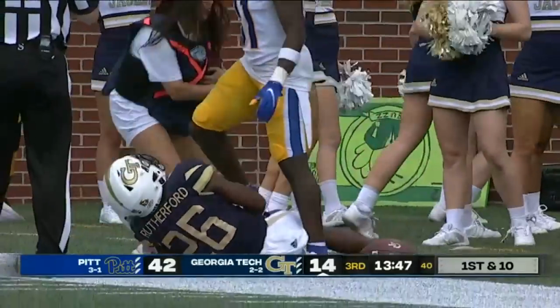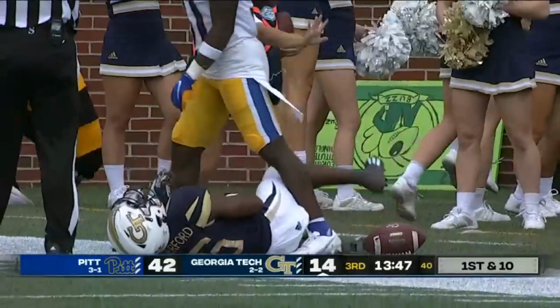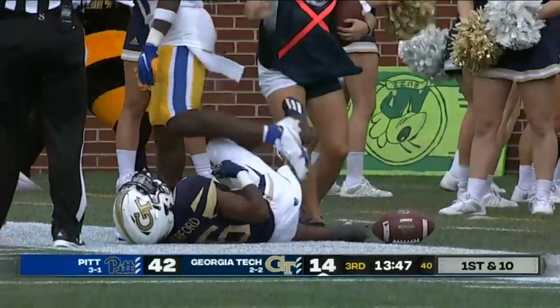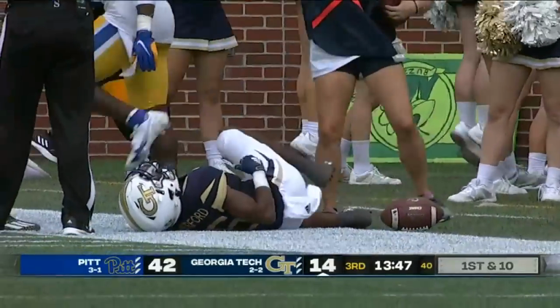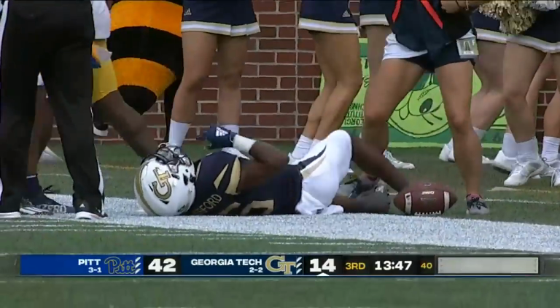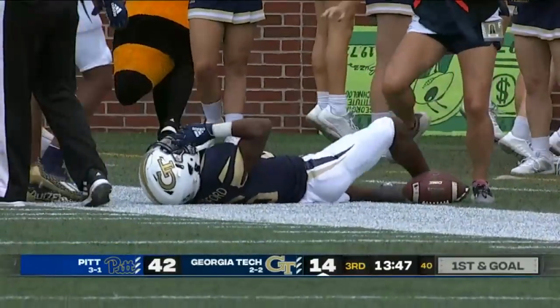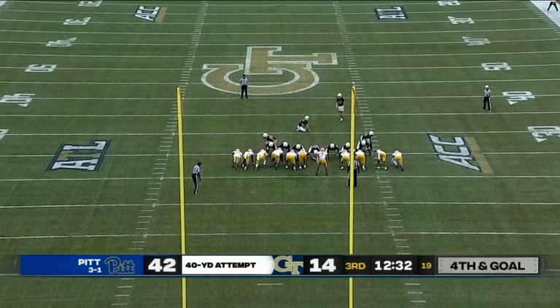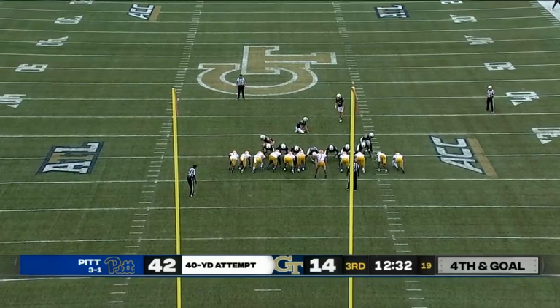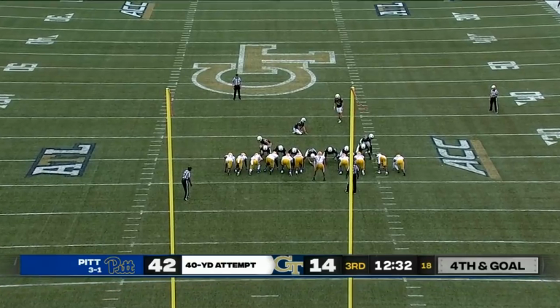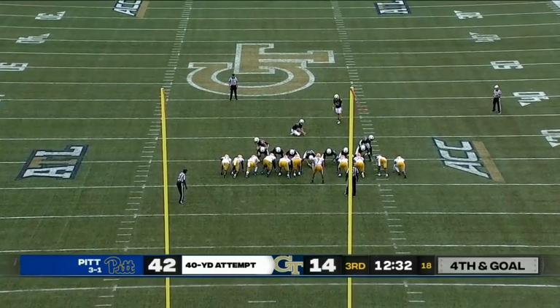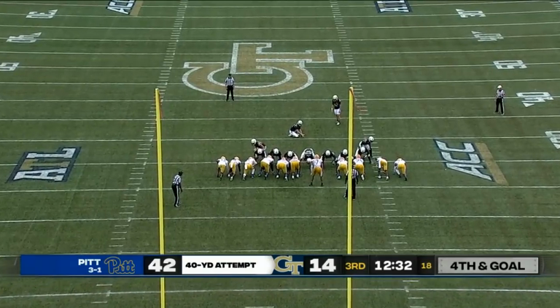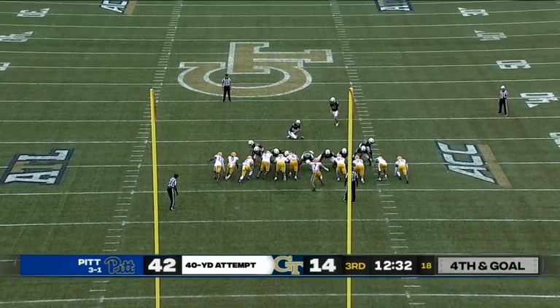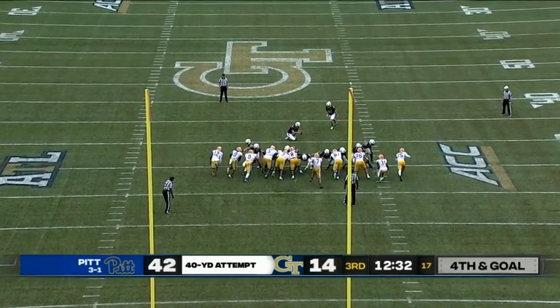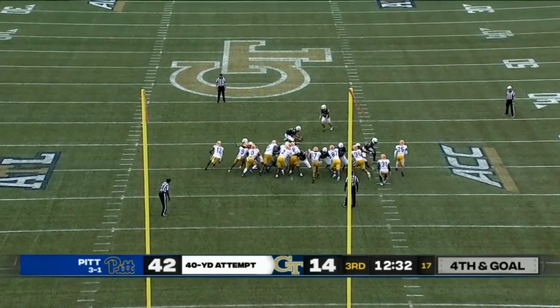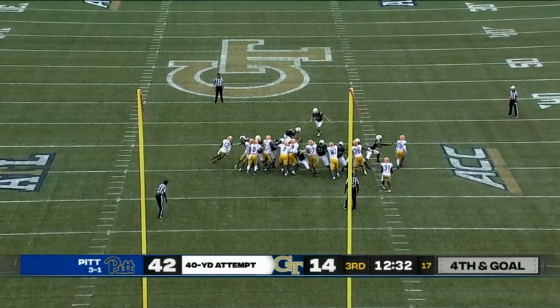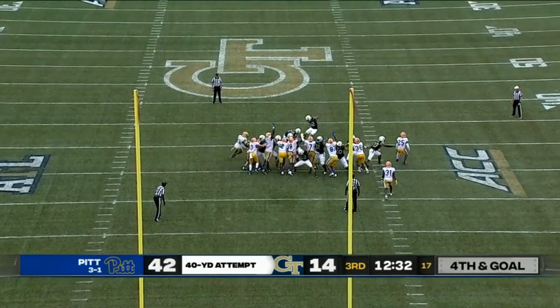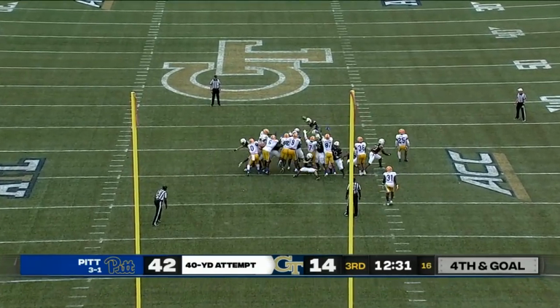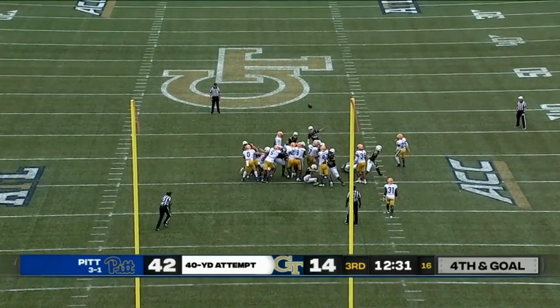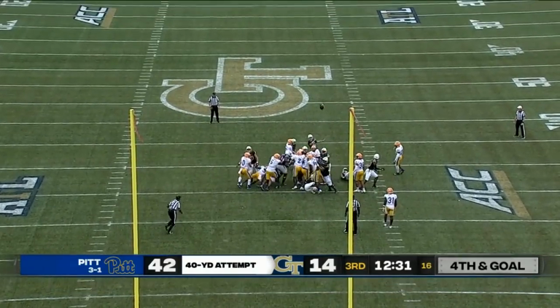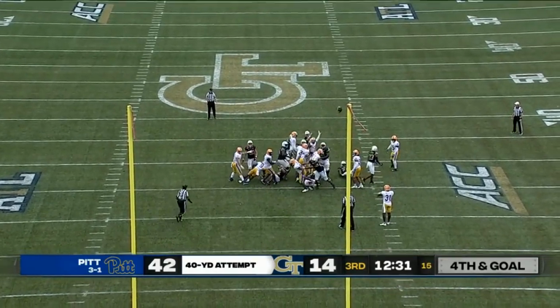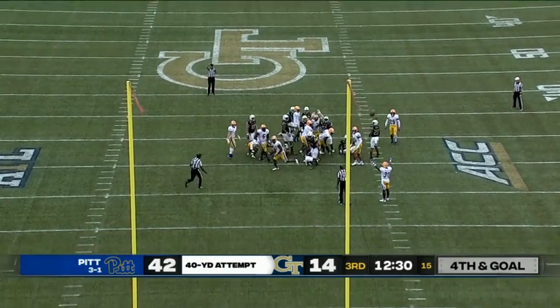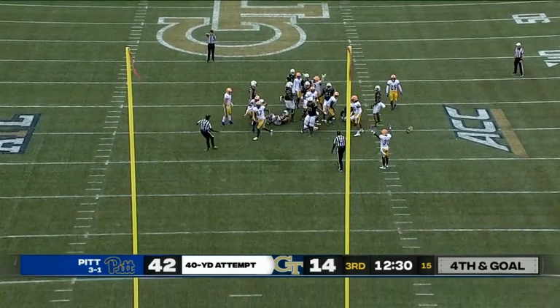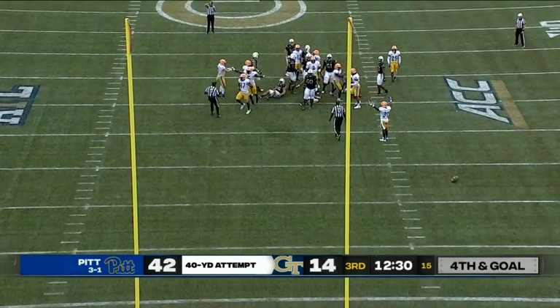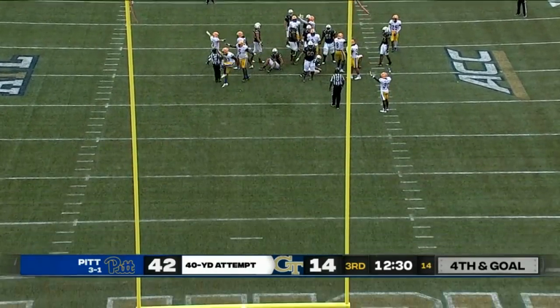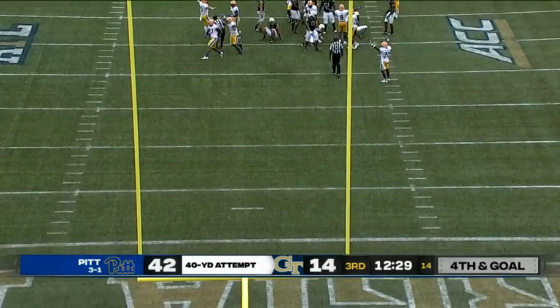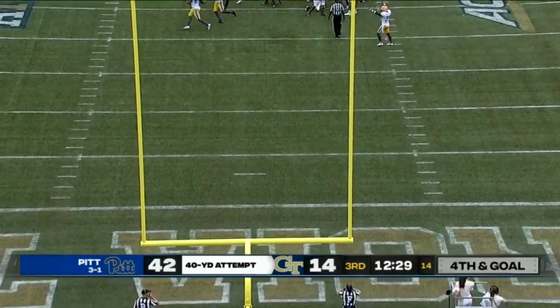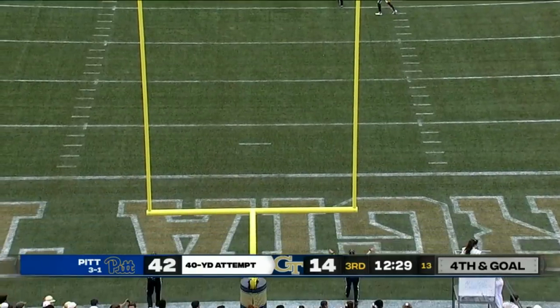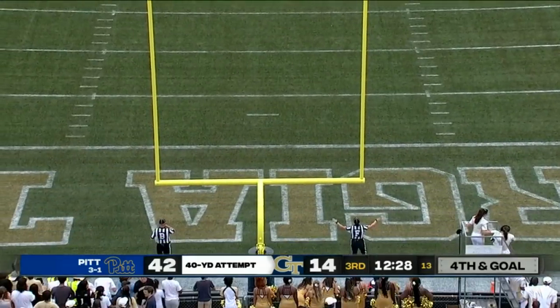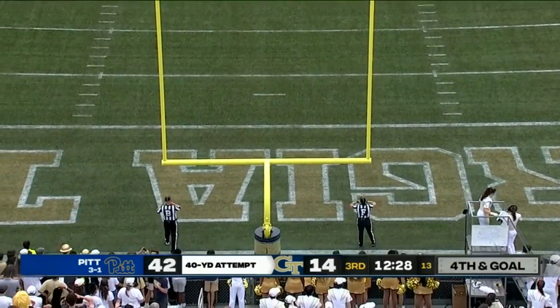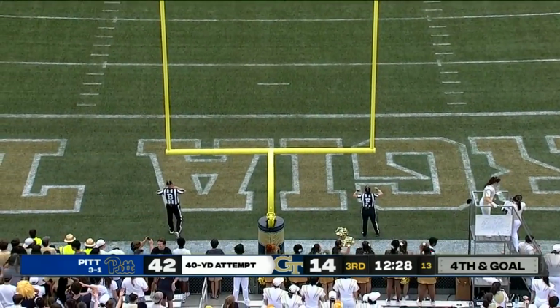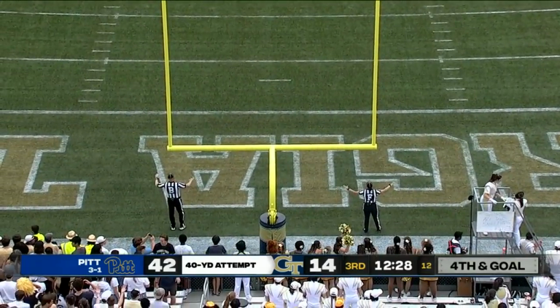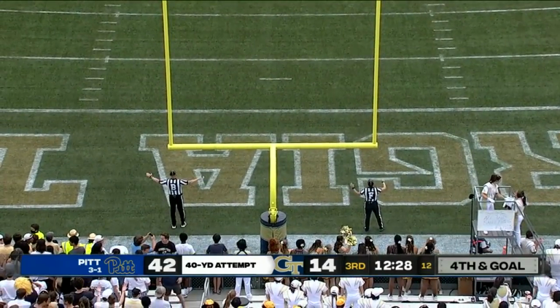First and goal at the 8. Maglia from right at 40 yards — kick is no good, got blocked. Yes, sure did.